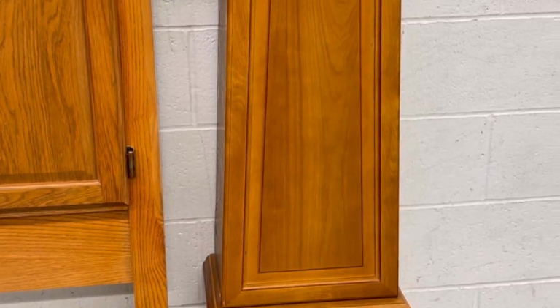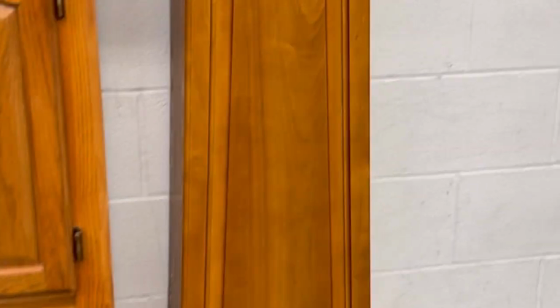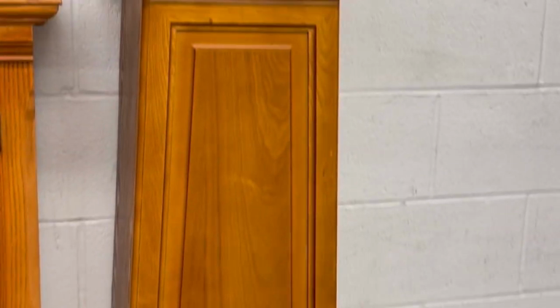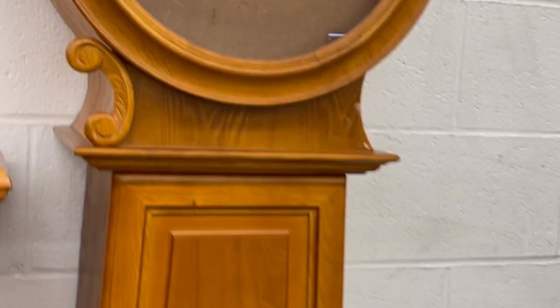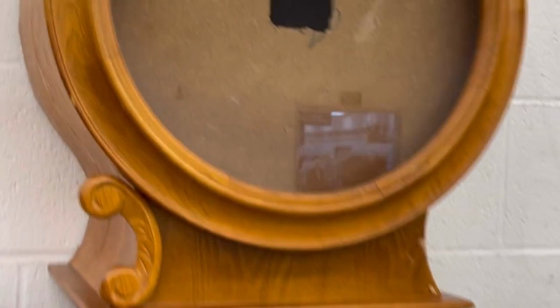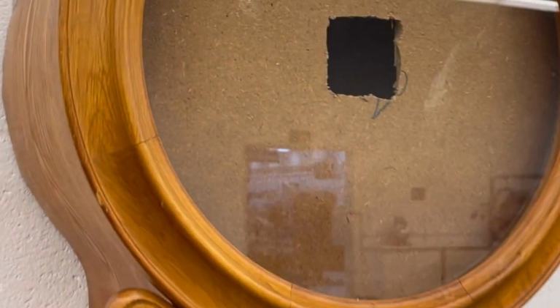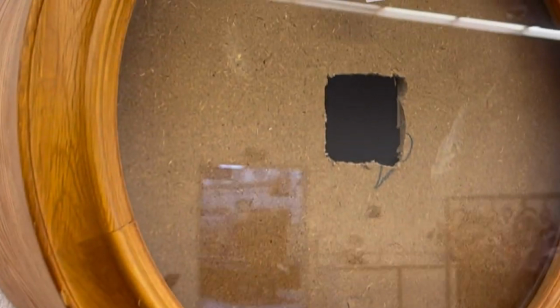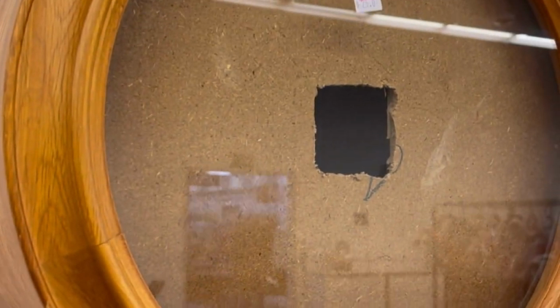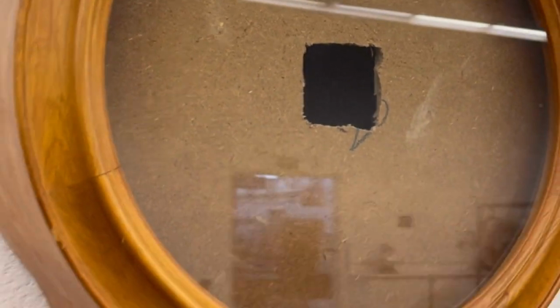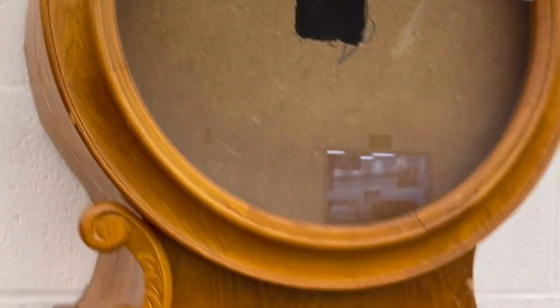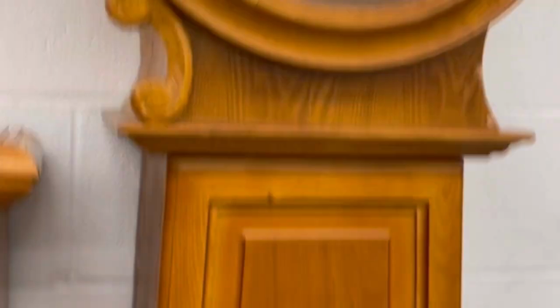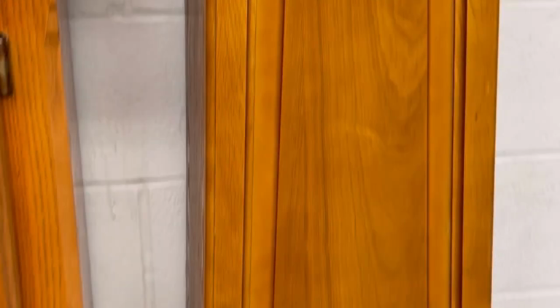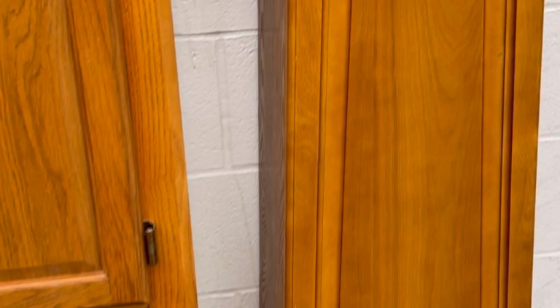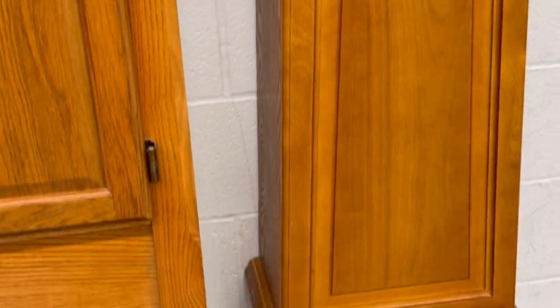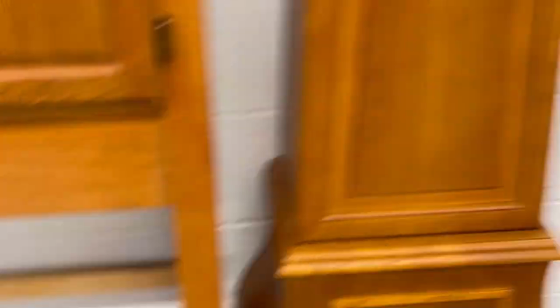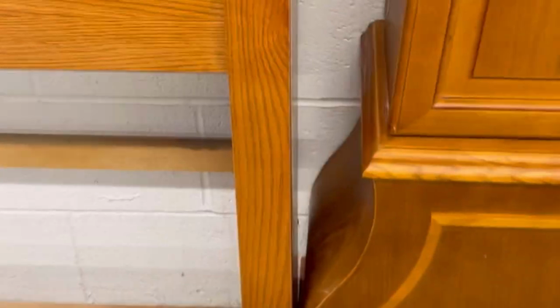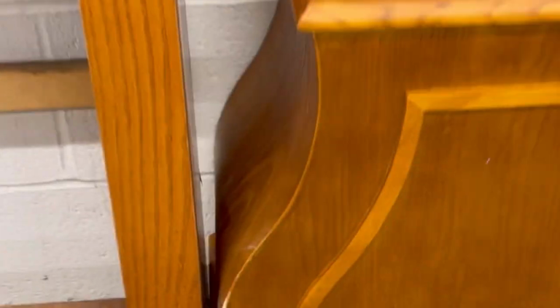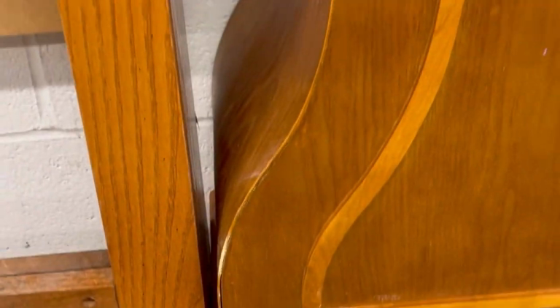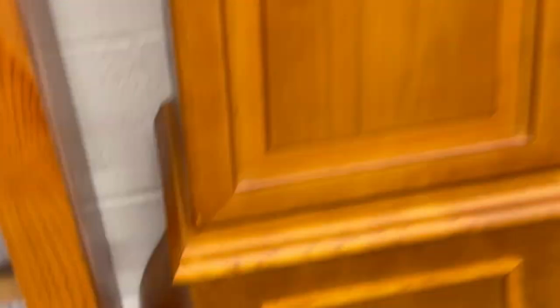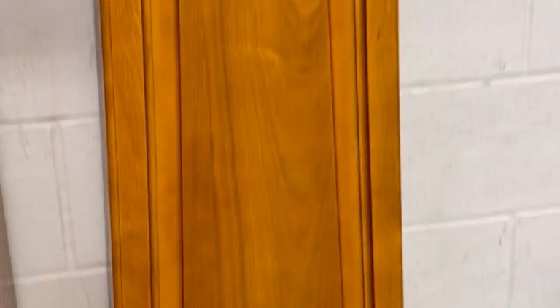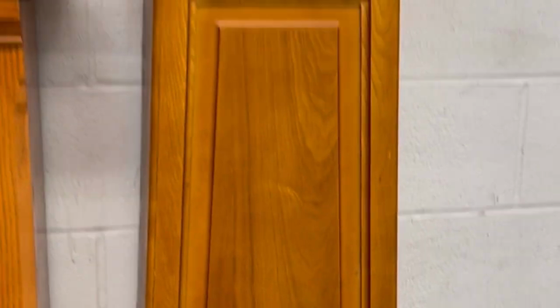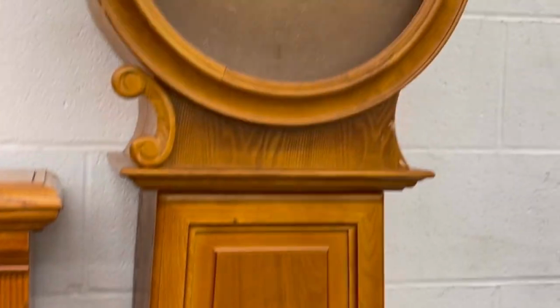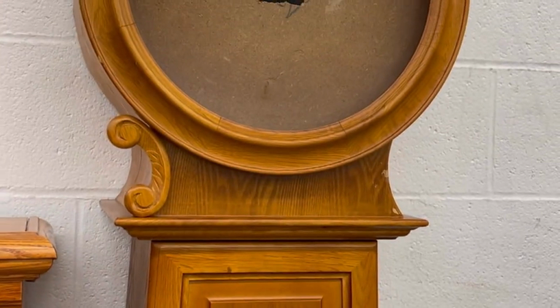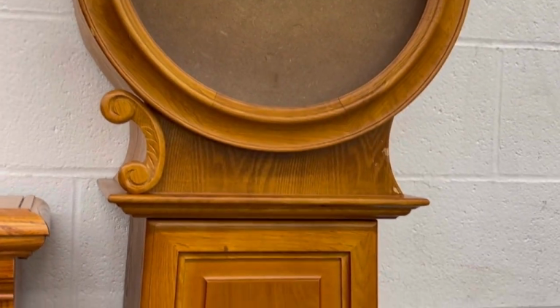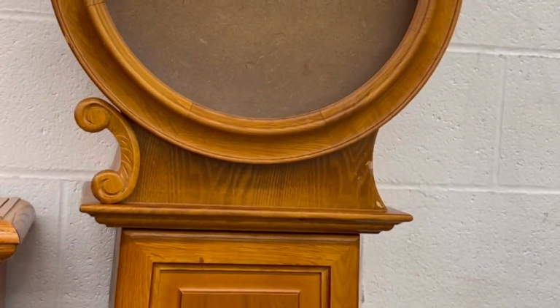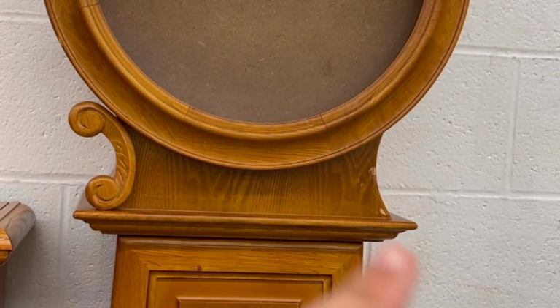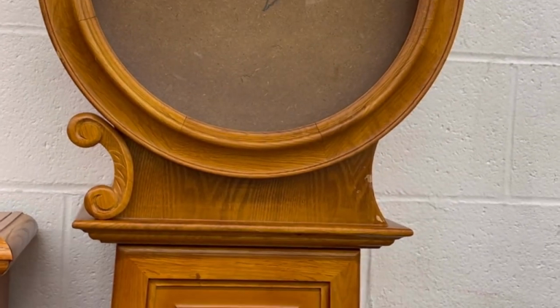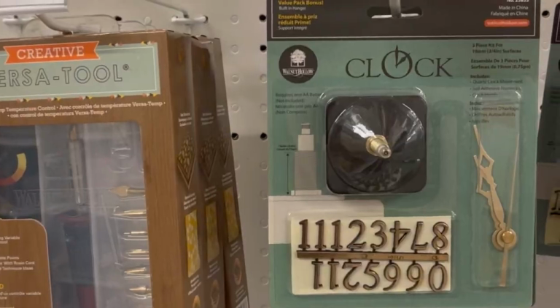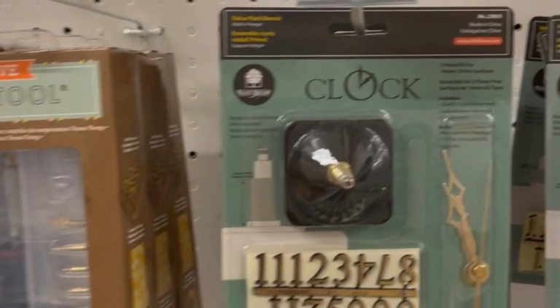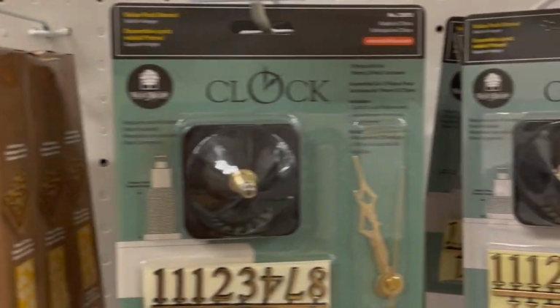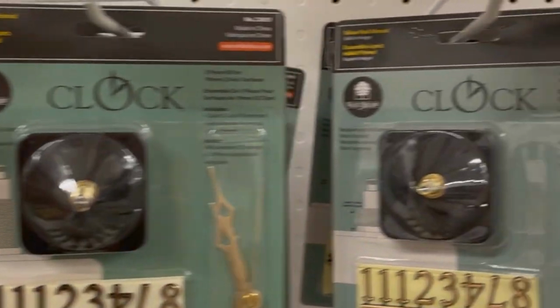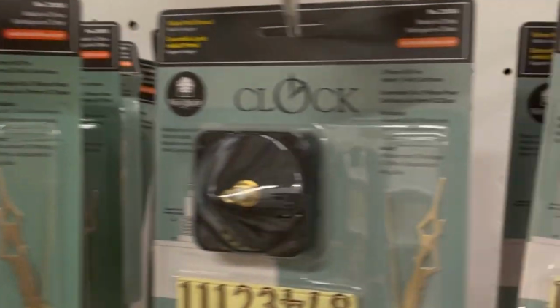I was thrifting and bought the cutest grandfather clock. It was missing the actual clock part. It was only $25 and I fell in love with it, so I went into the store and bought a replacement clock kit.